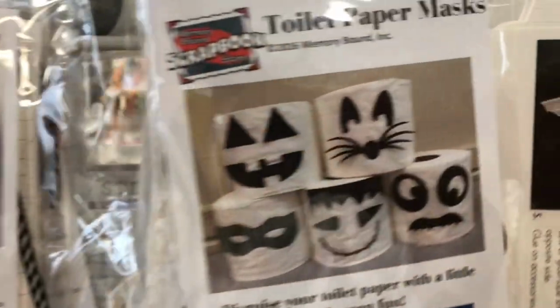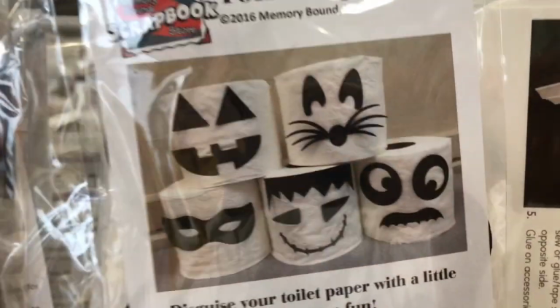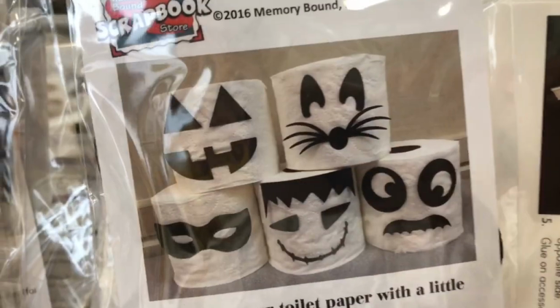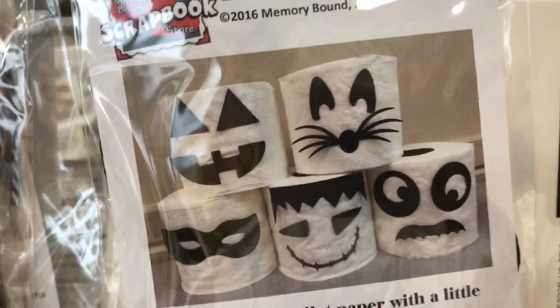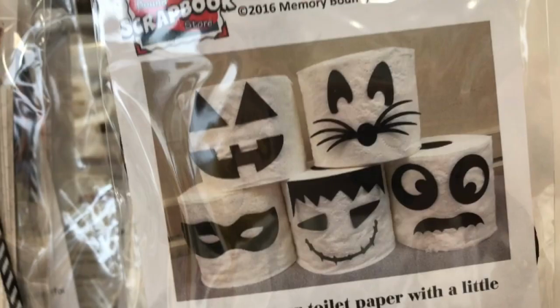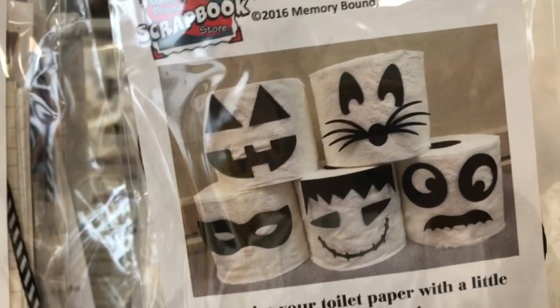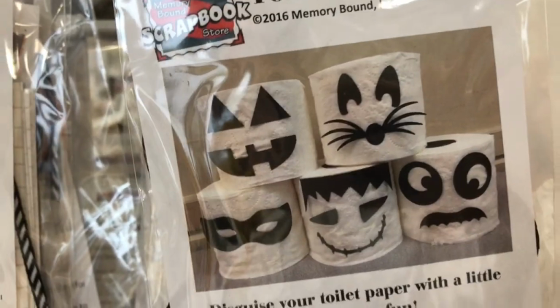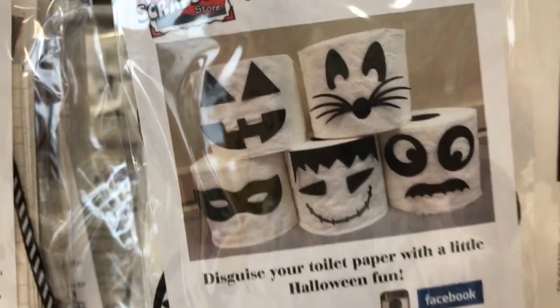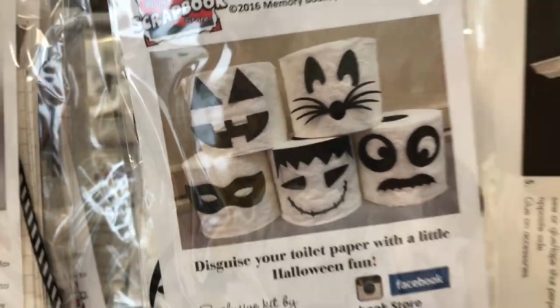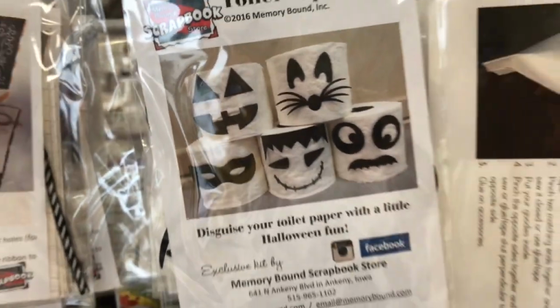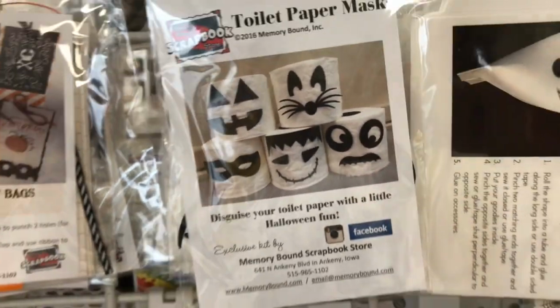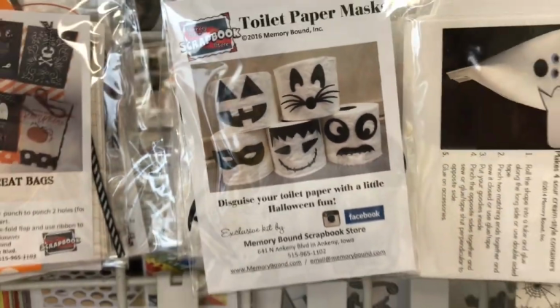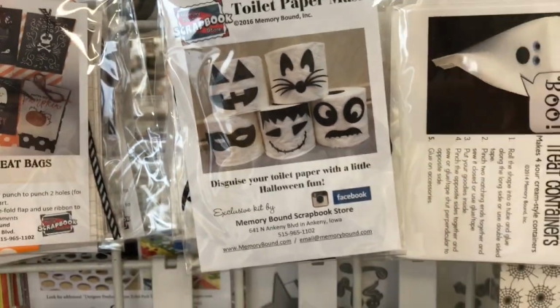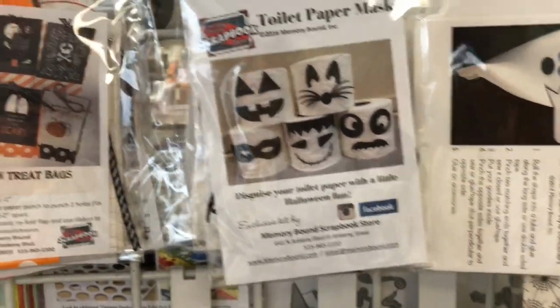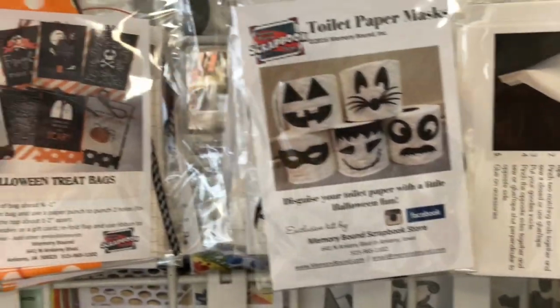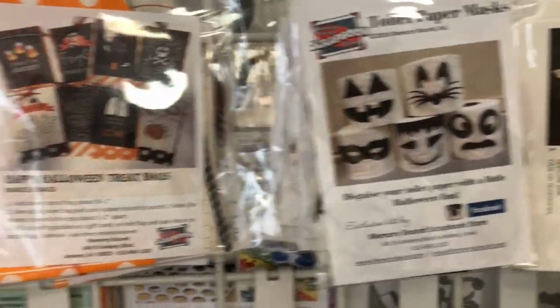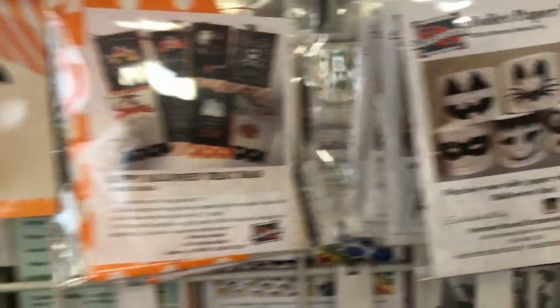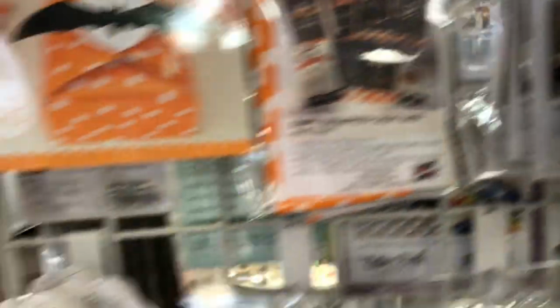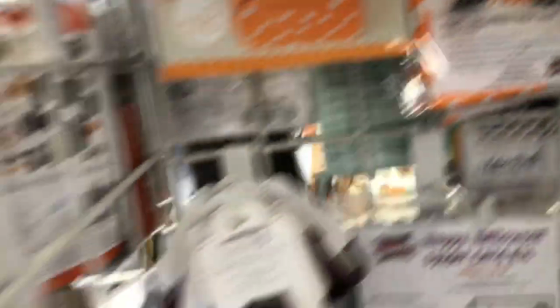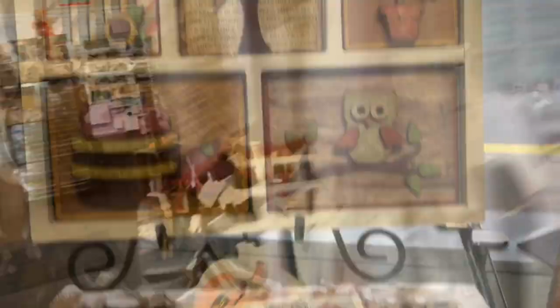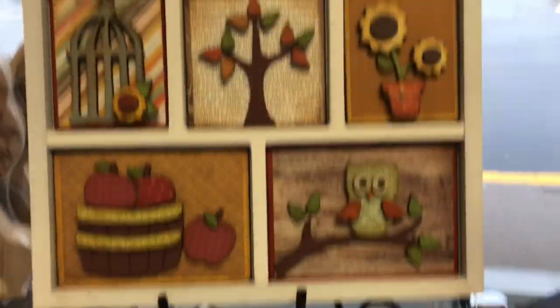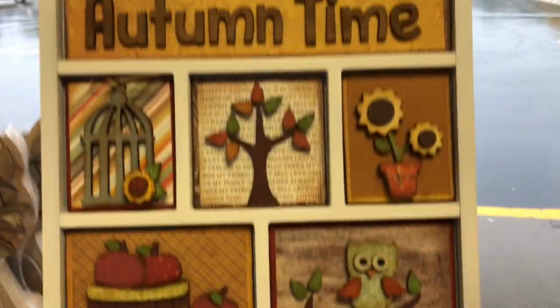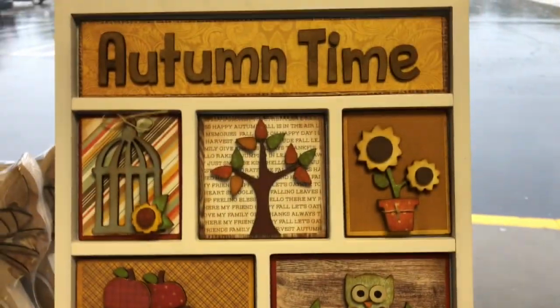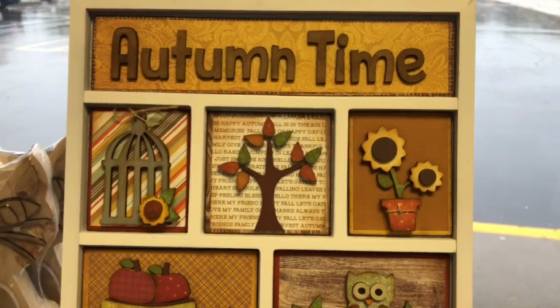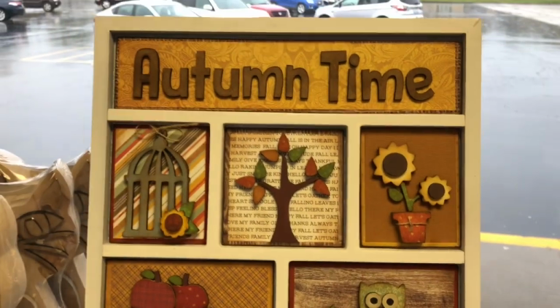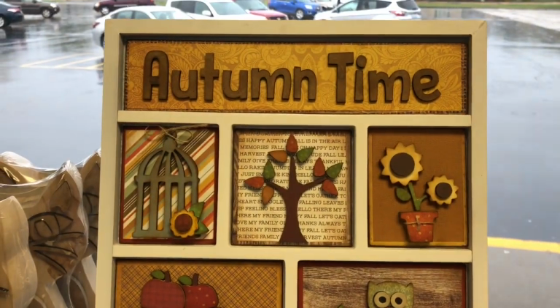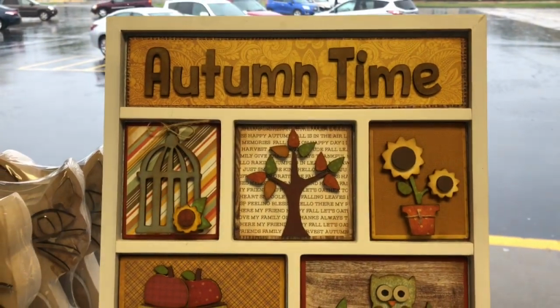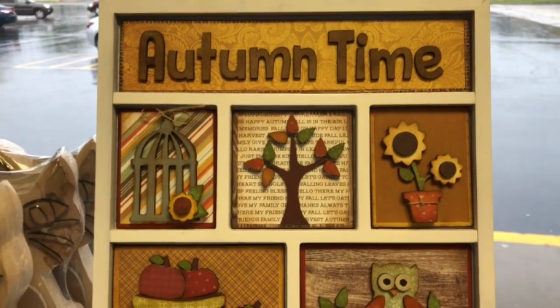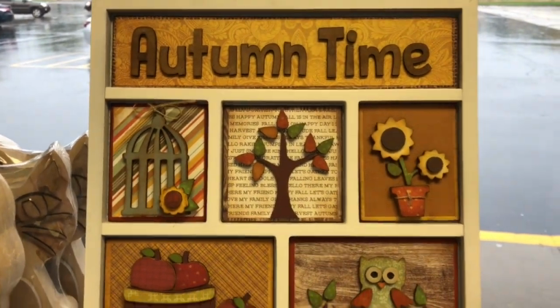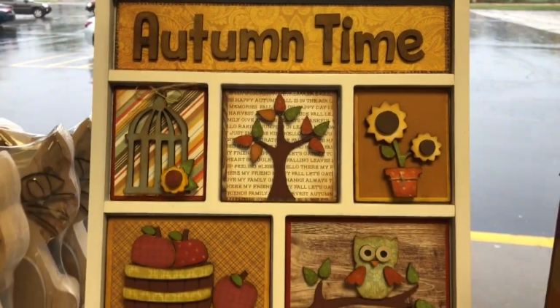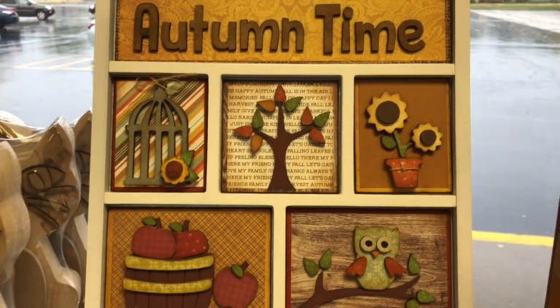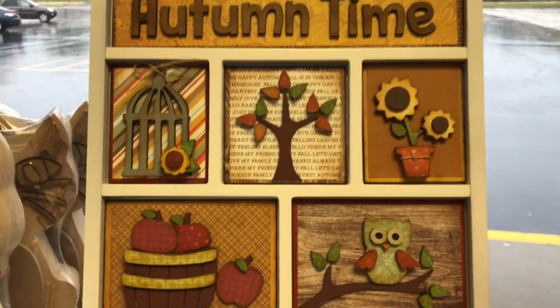Check out this one — it's actually what you put on your toilet paper and stack in your bathroom, those little faces. That's hilarious! And here, this happens to be autumn, which is perfect for right now.